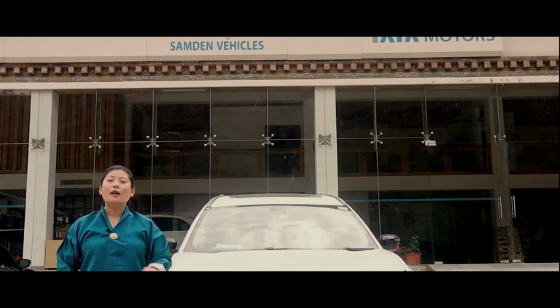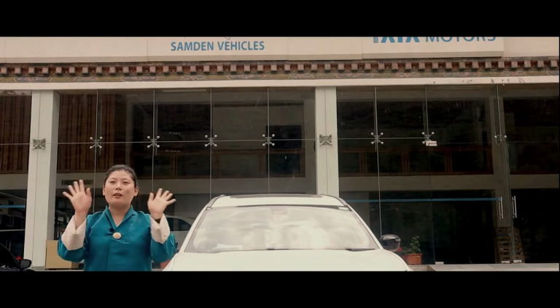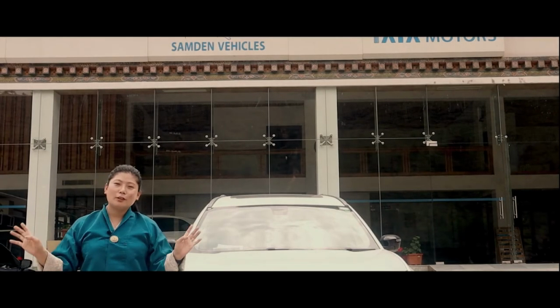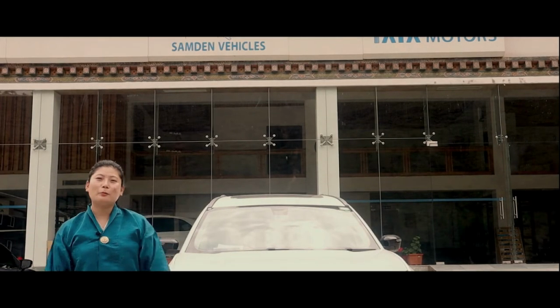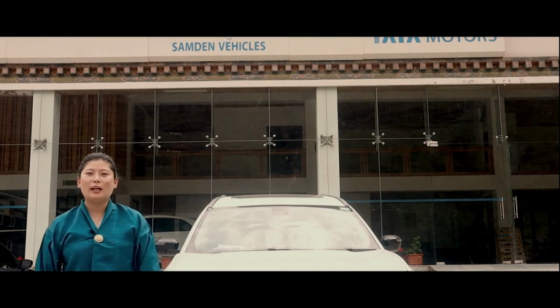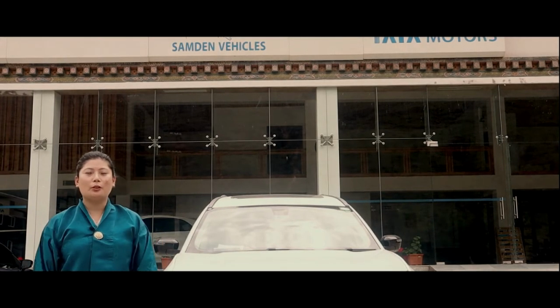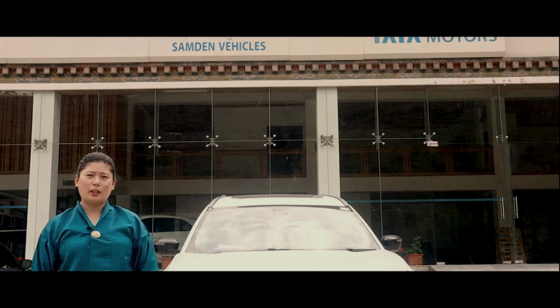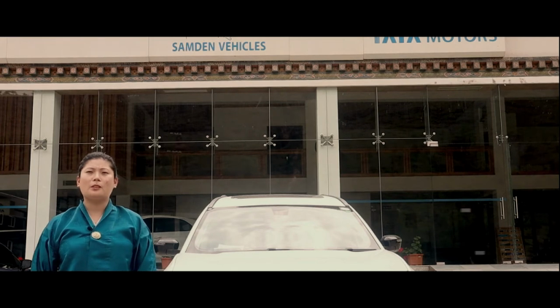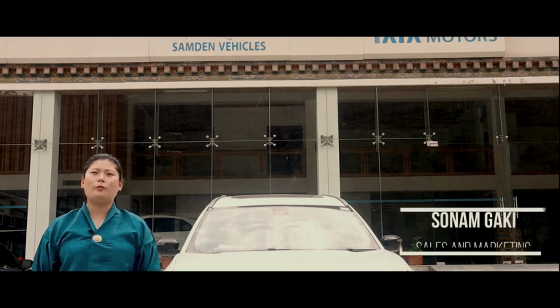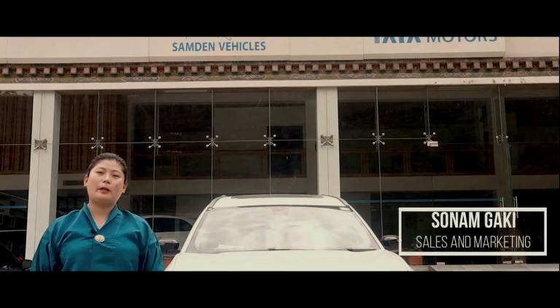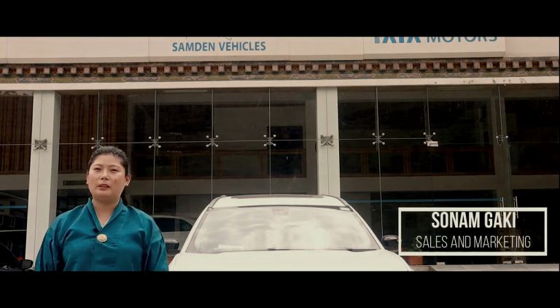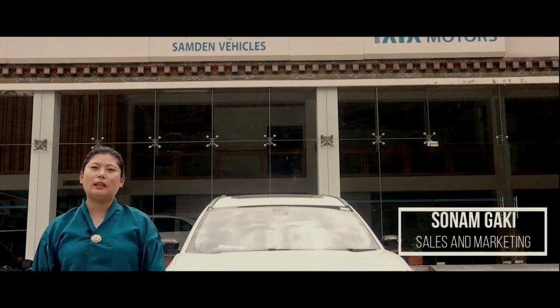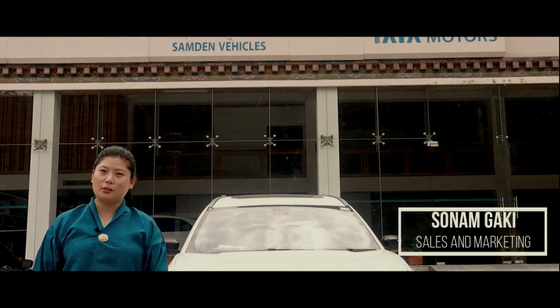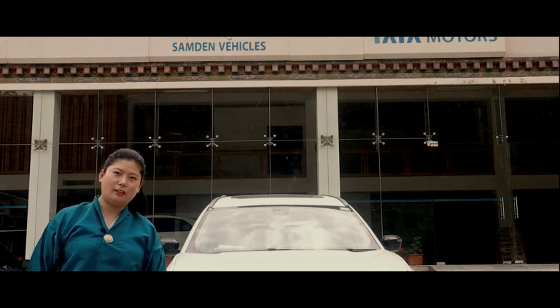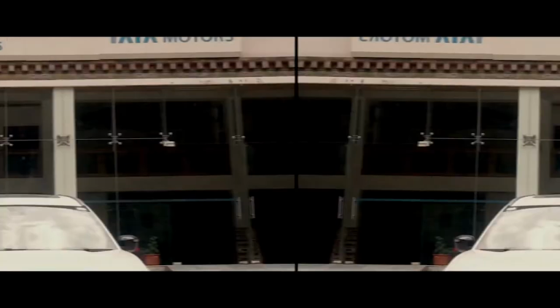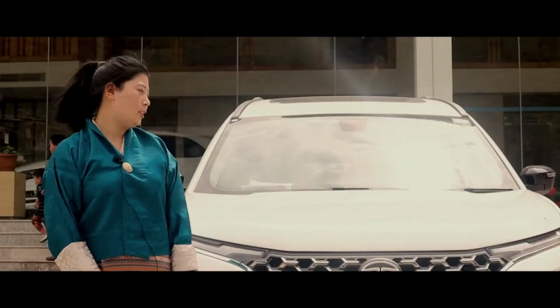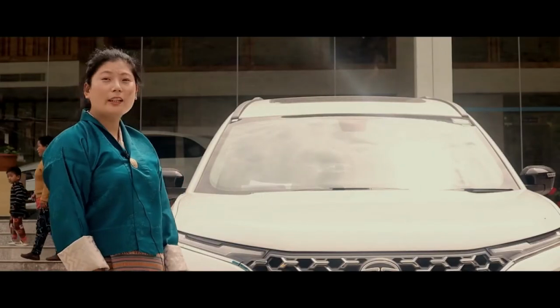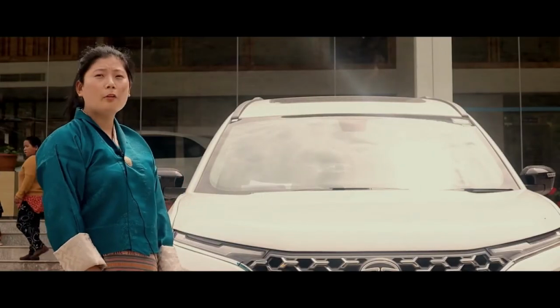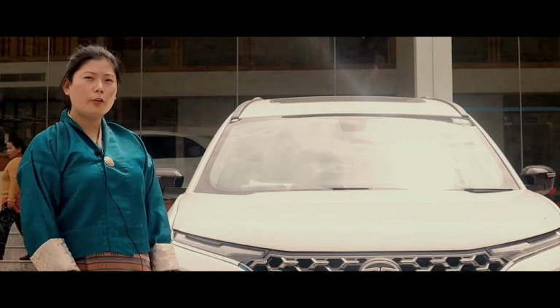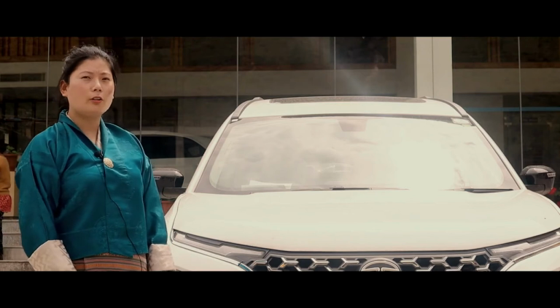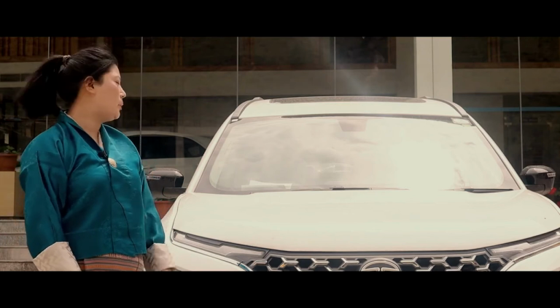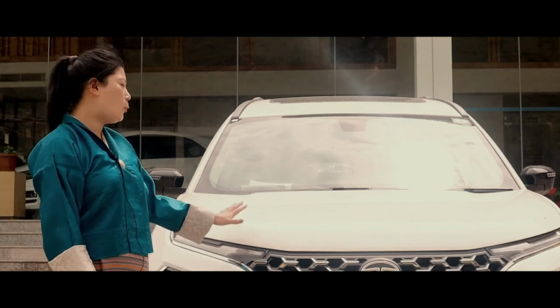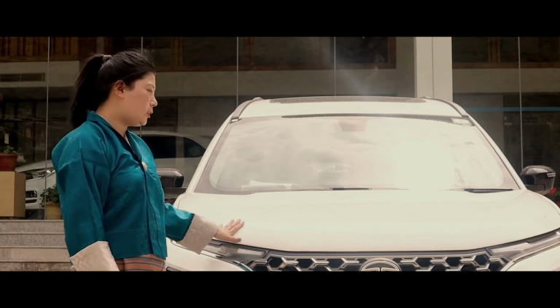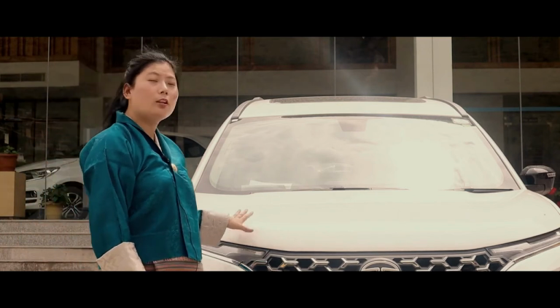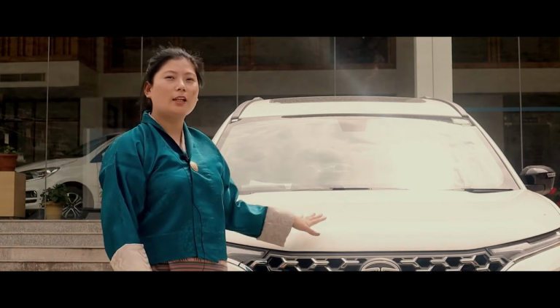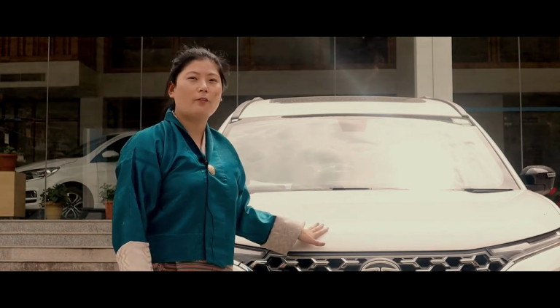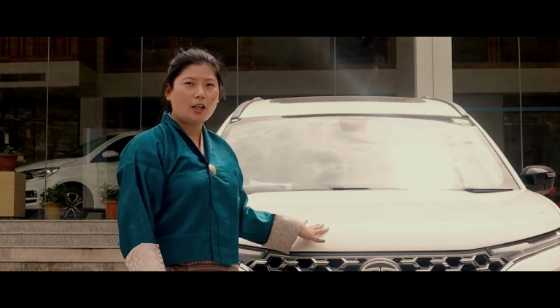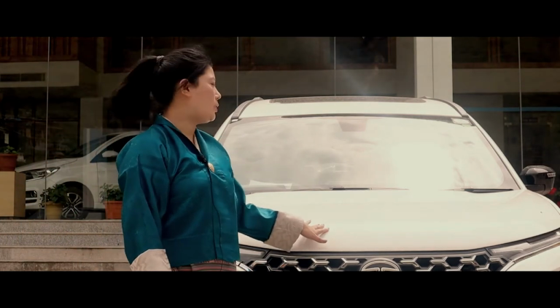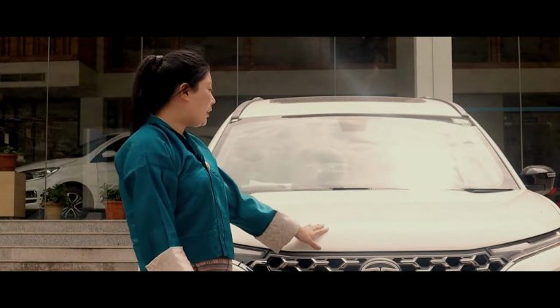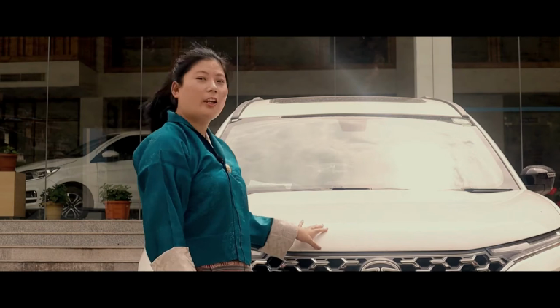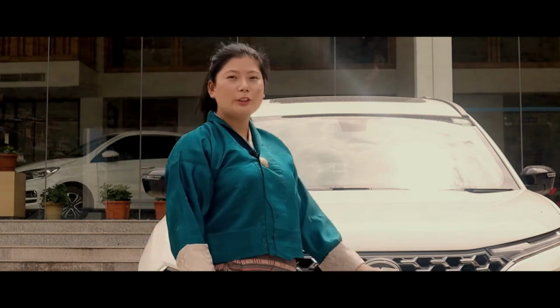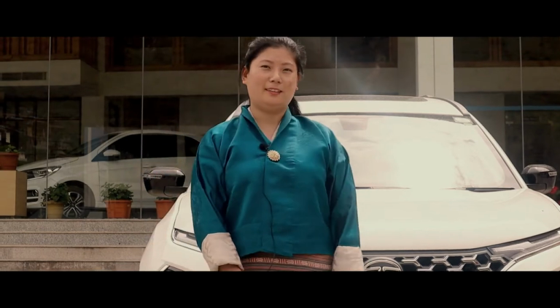Hey everyone, Kuzangpola. I am Sonam Gaki from Samdin Vehicle Private Limited, Tata Motors Bhutan. I'm going to review the much awaited all-new Tata Safari, which is finally here in Bhutan.